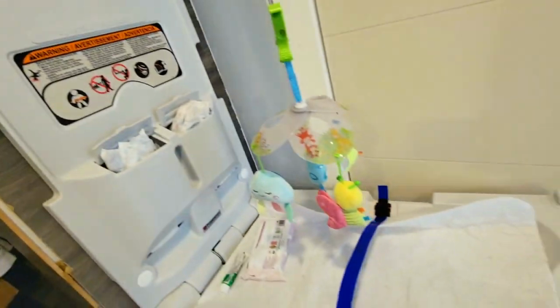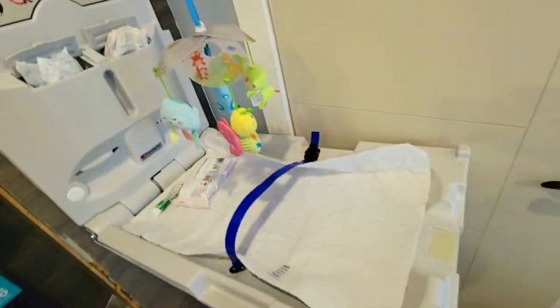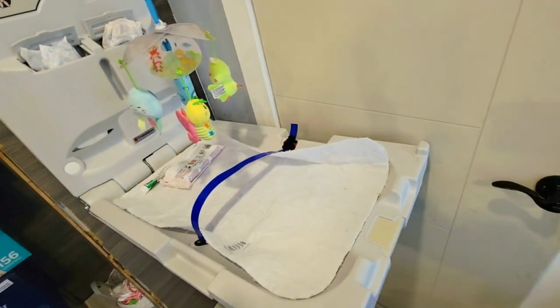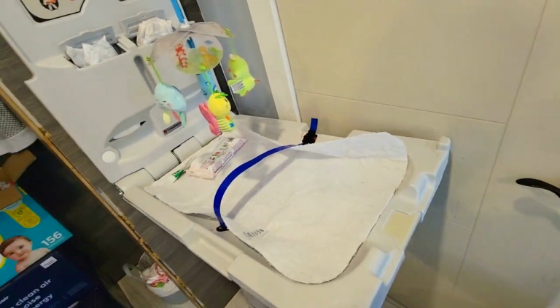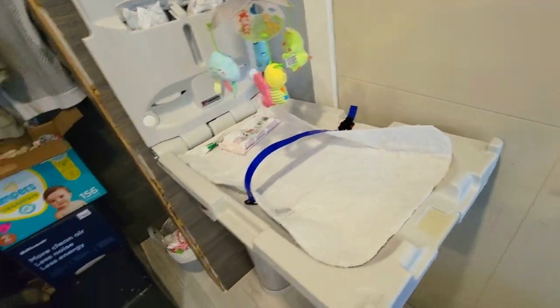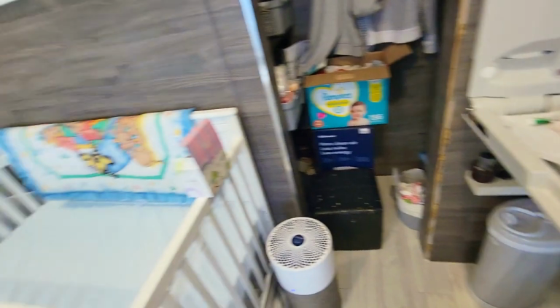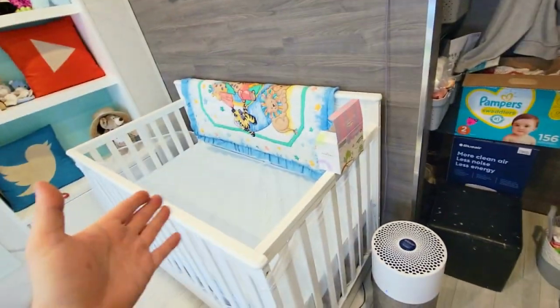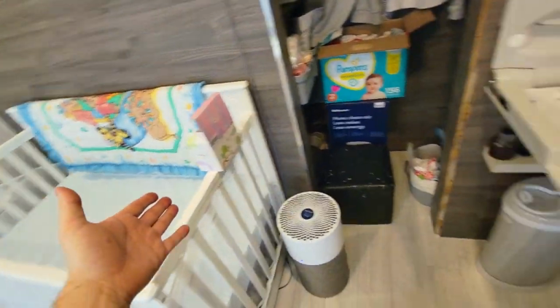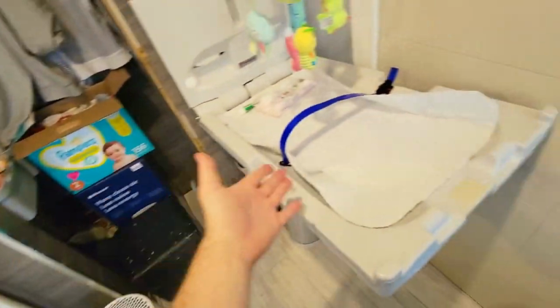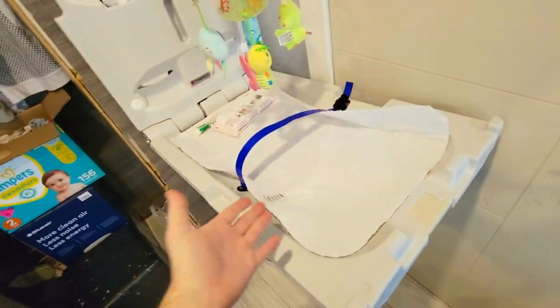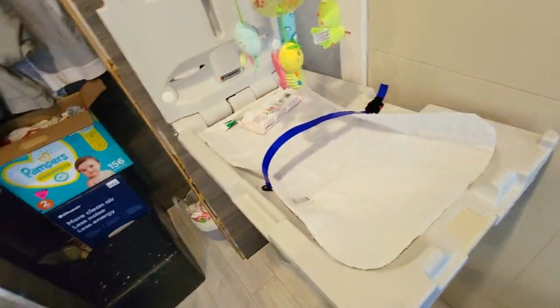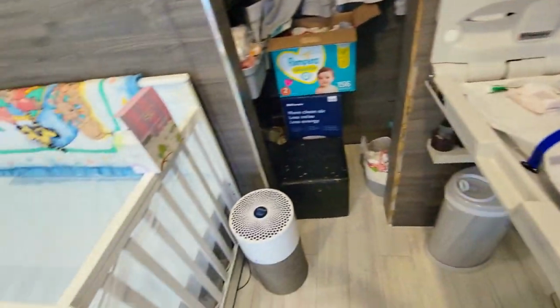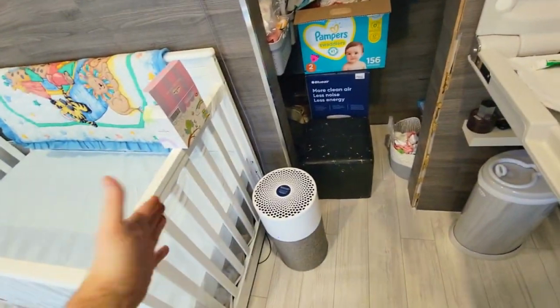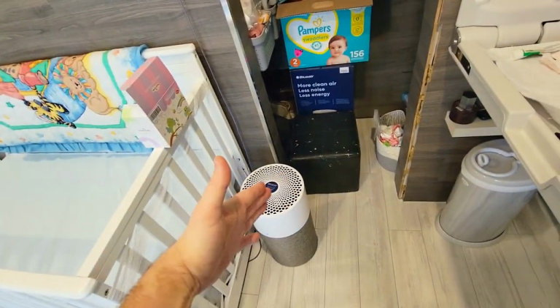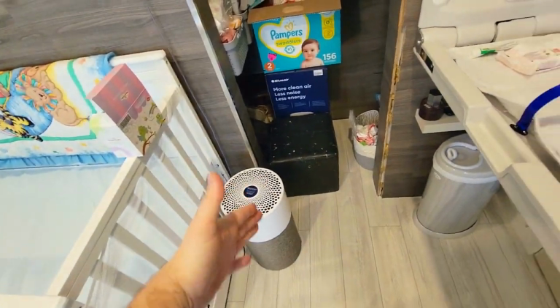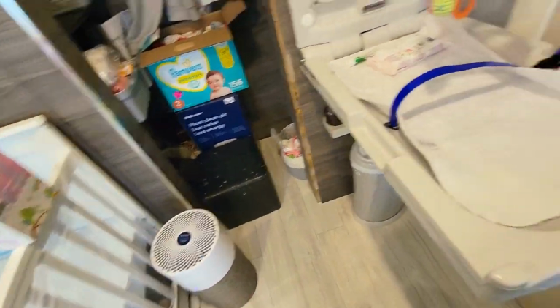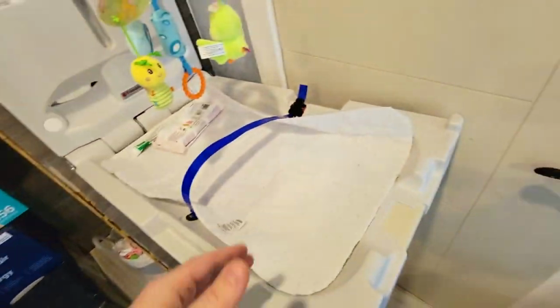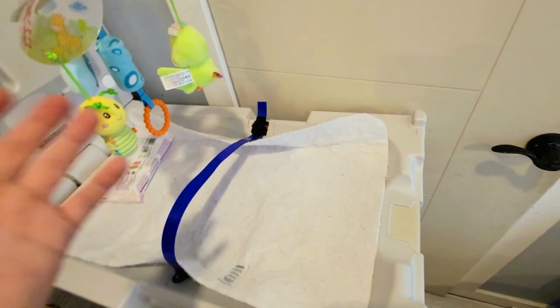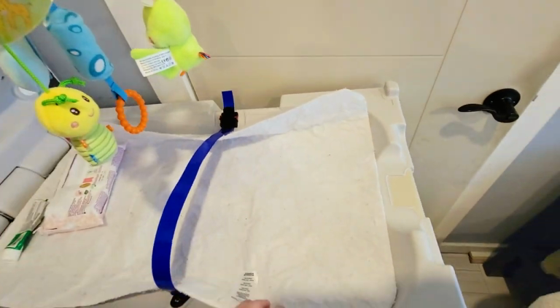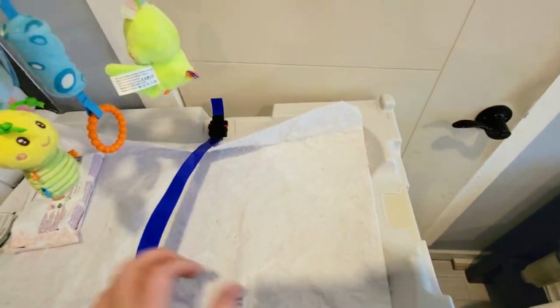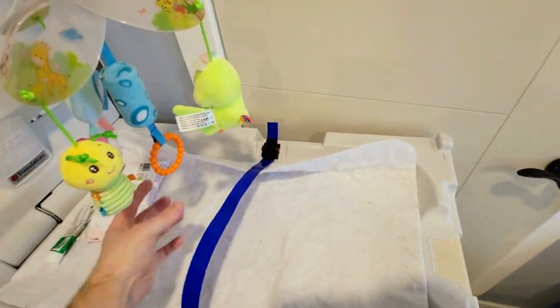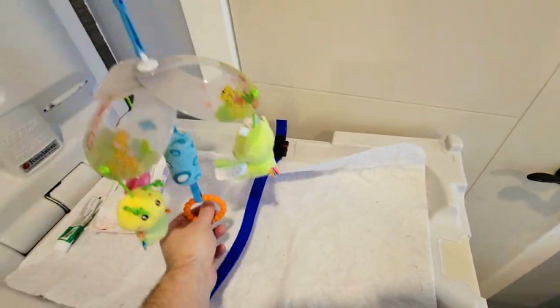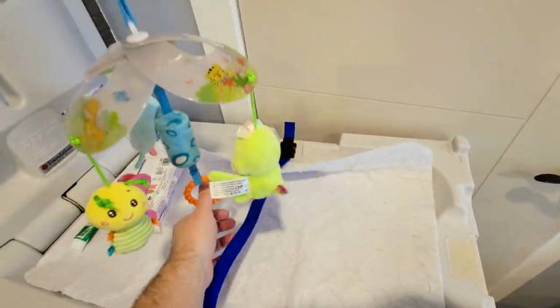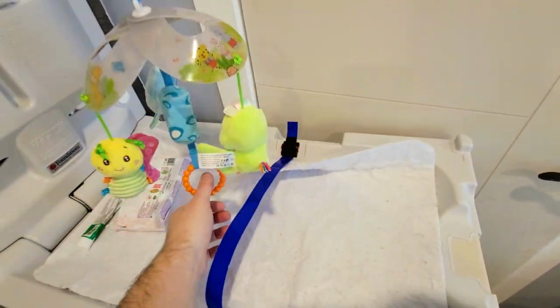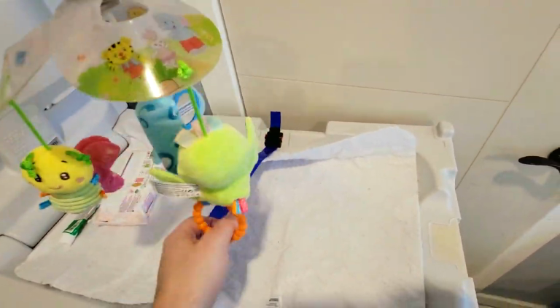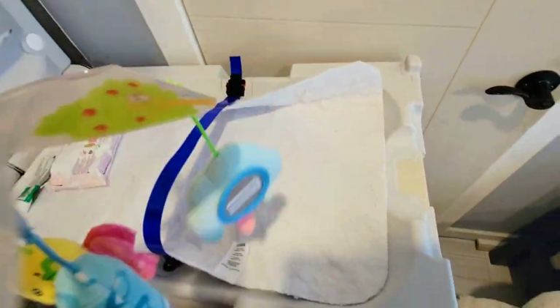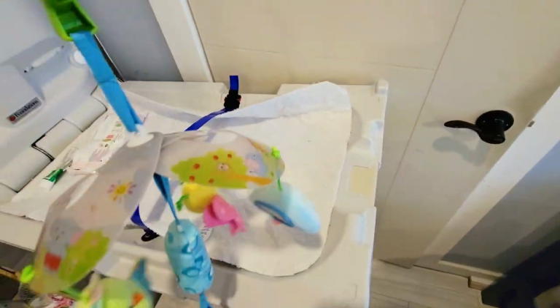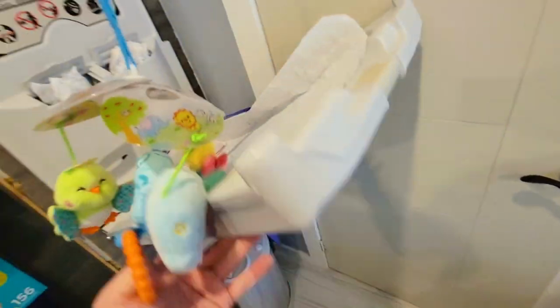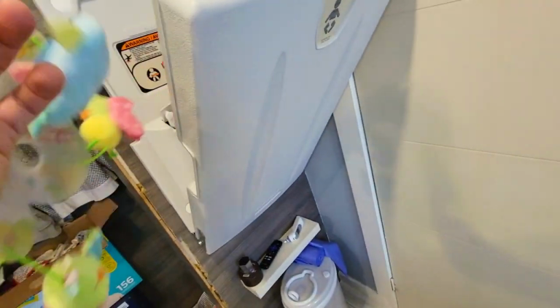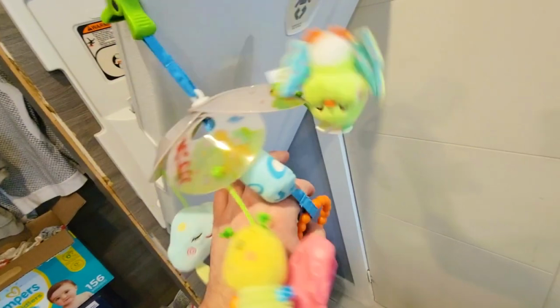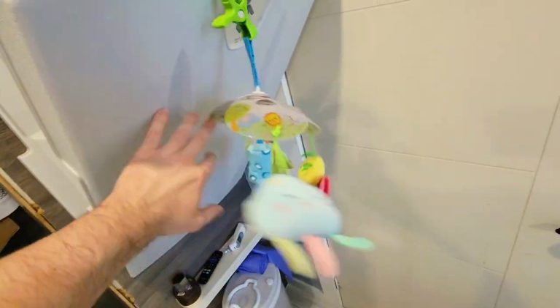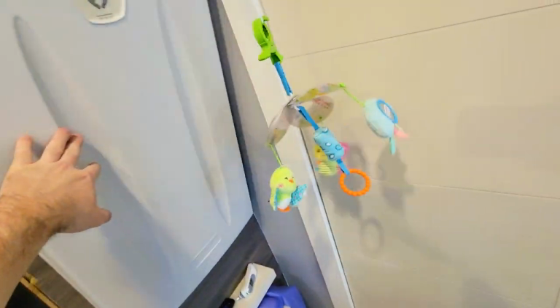We've been using this quite successfully because the crib is here, so we didn't have space for the attached version of that. So this is what we're using. Anyways, this is basically what this is like. Thanks for watching.